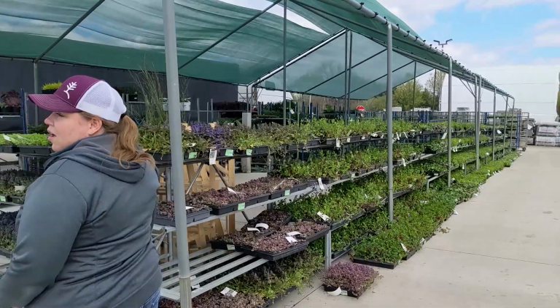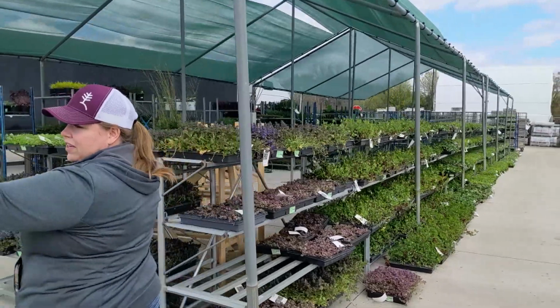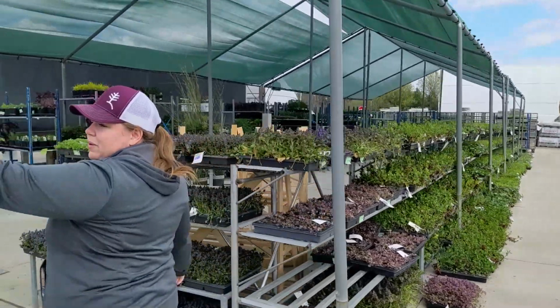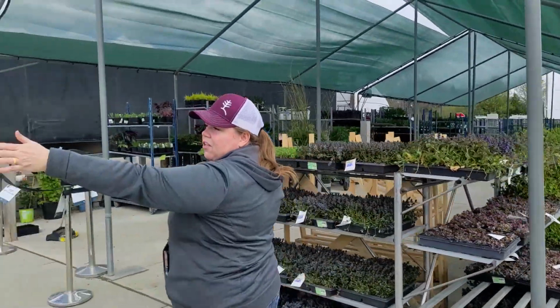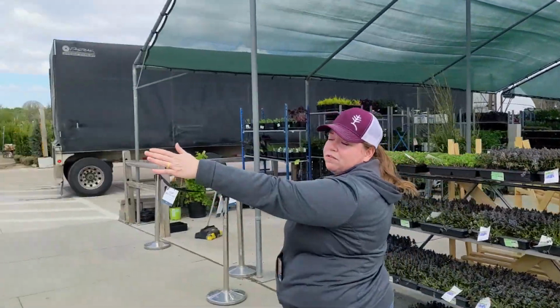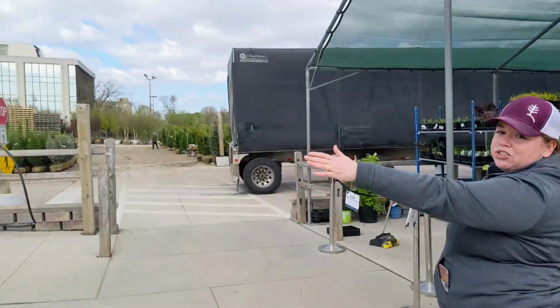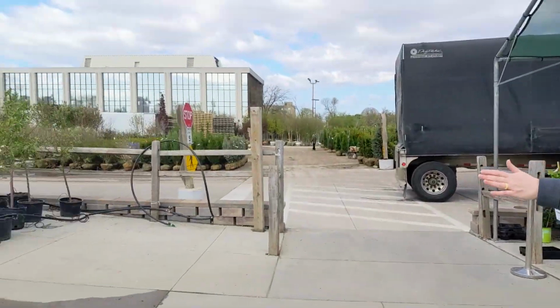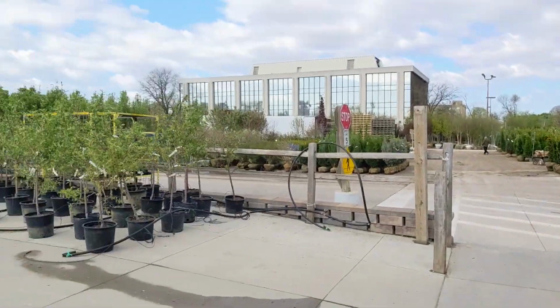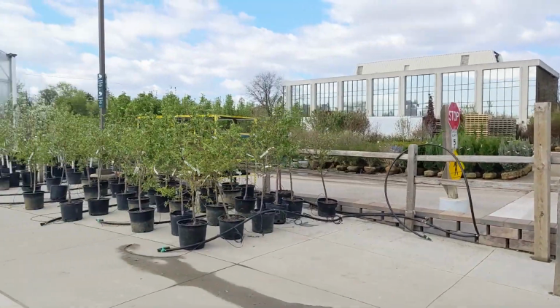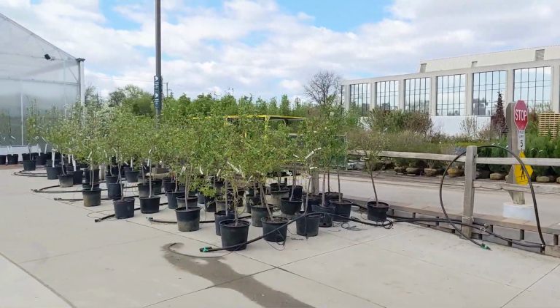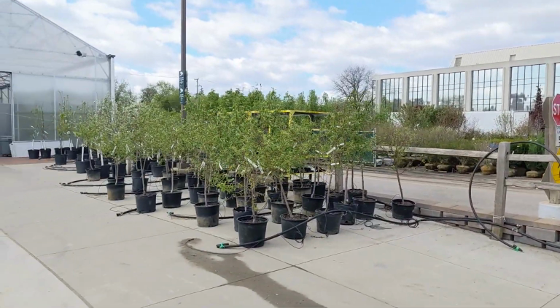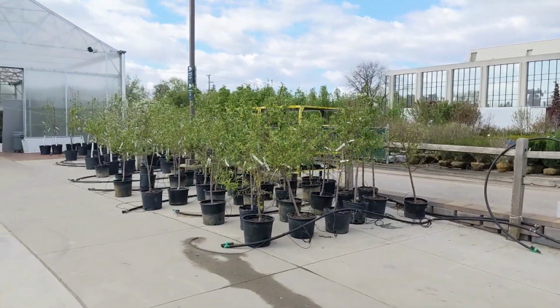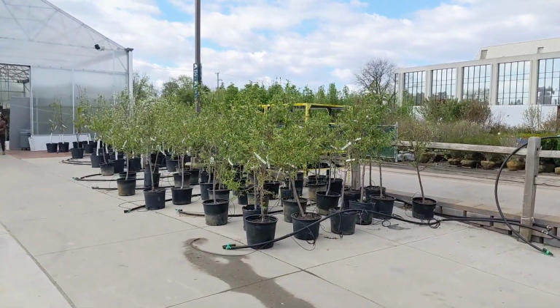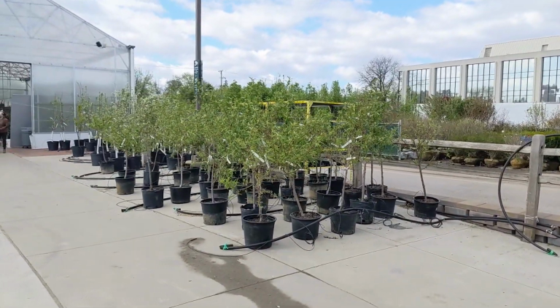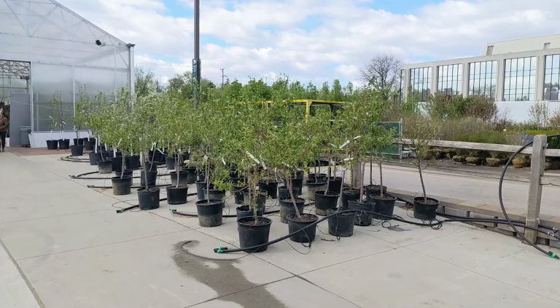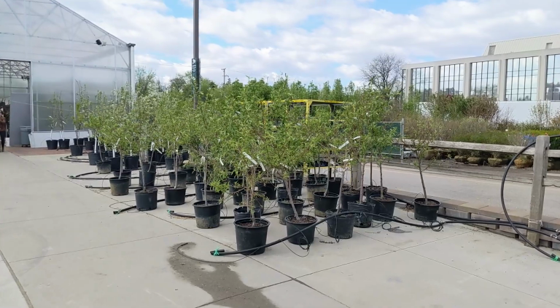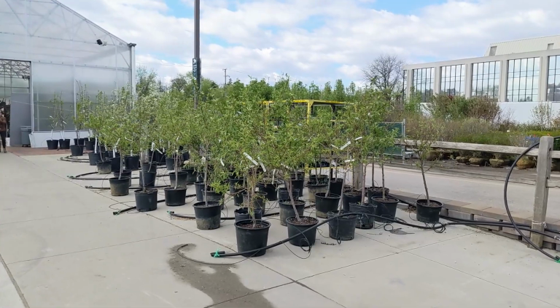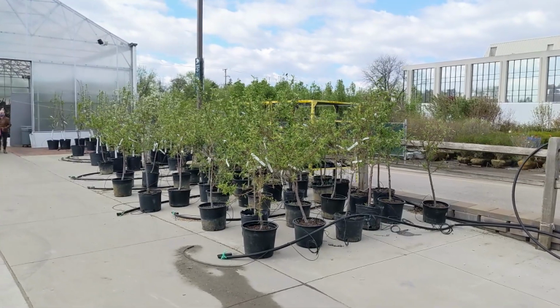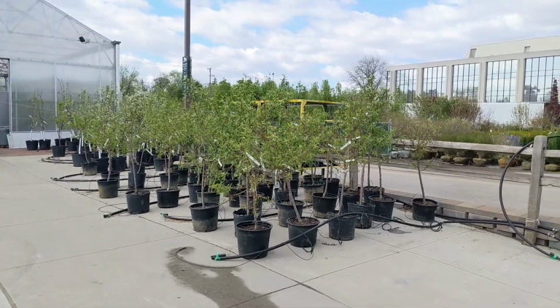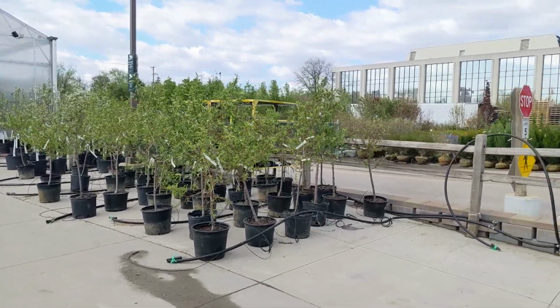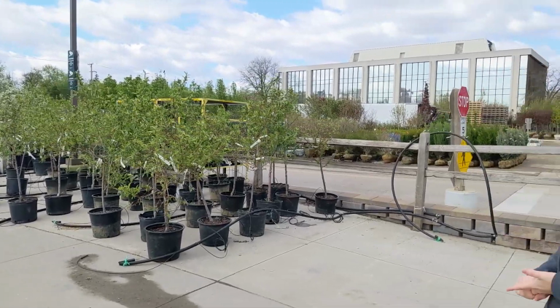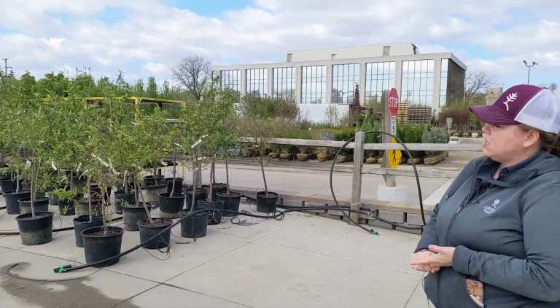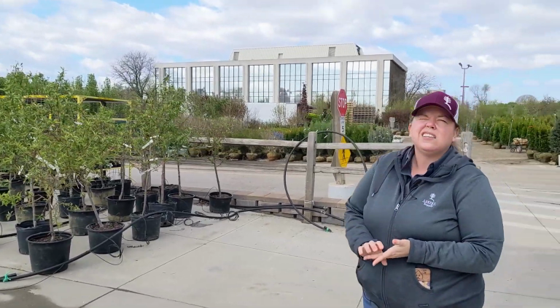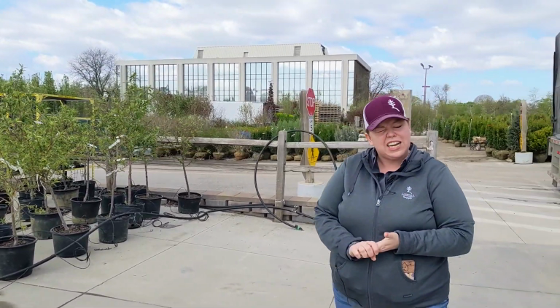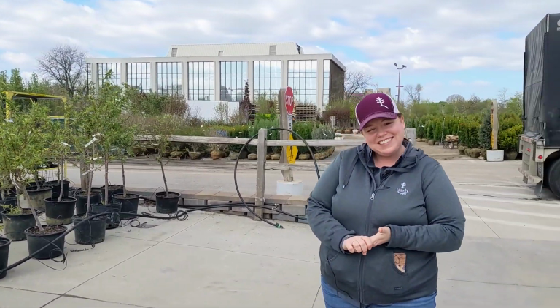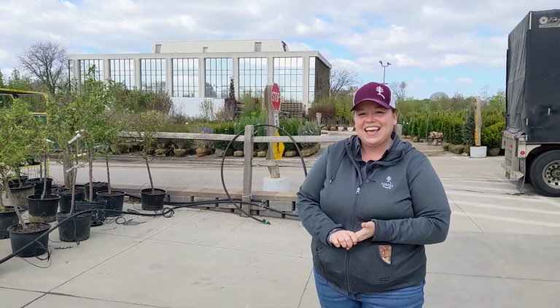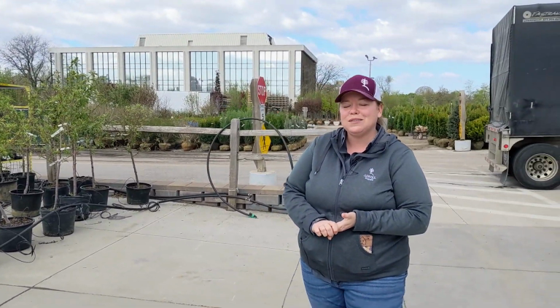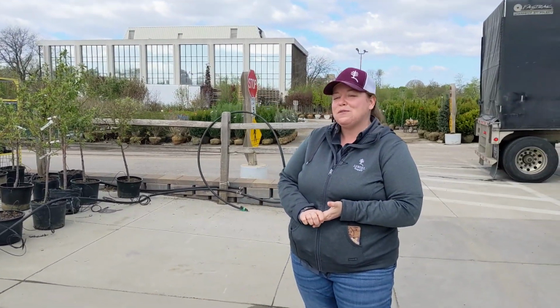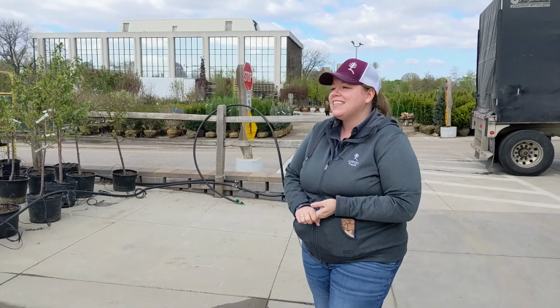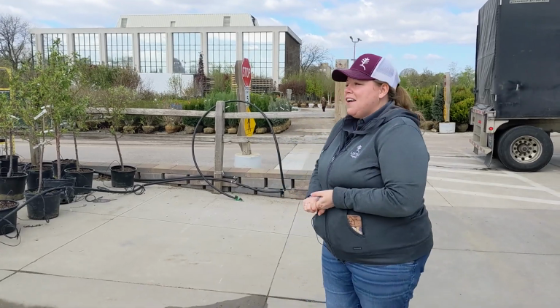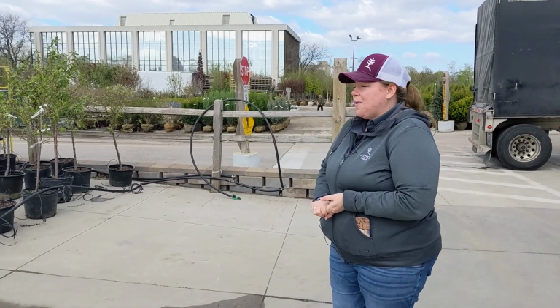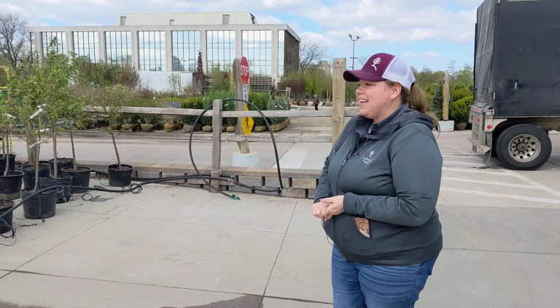Over here we have all of our fruit trees — at least all the smaller fruit trees: peaches, pears, apples, cherries. Yeah, those are the main ones.